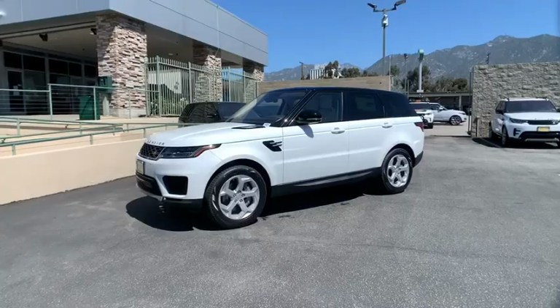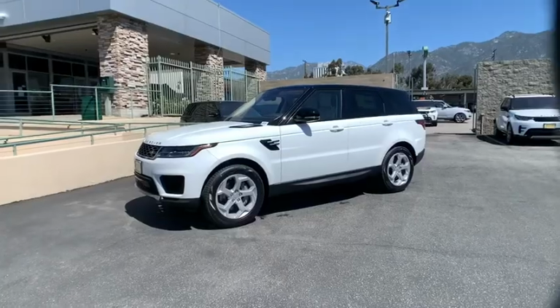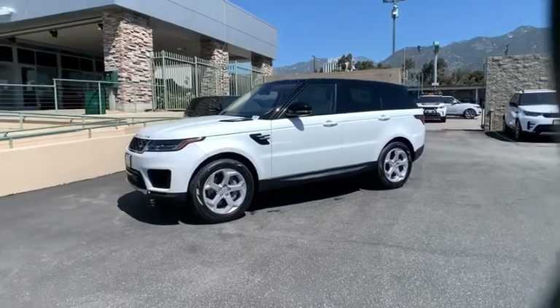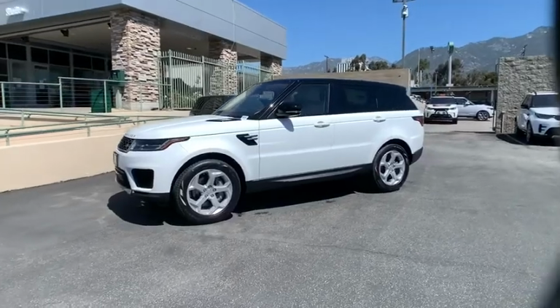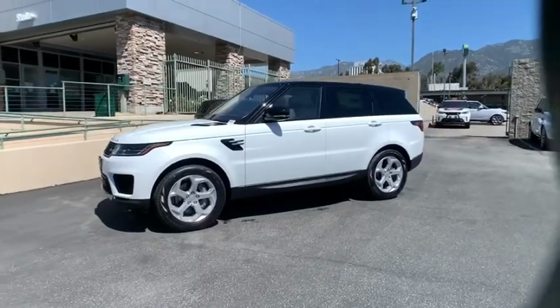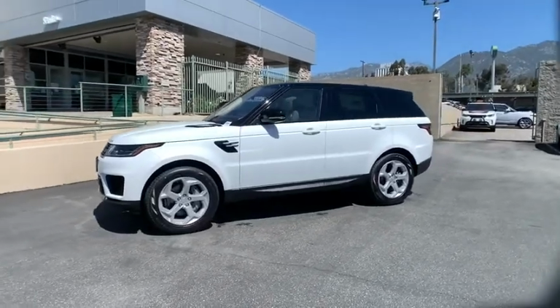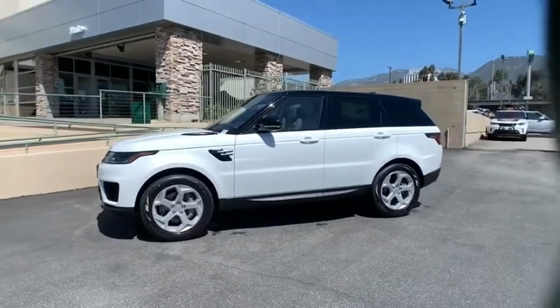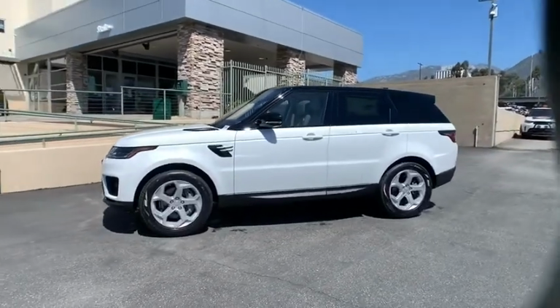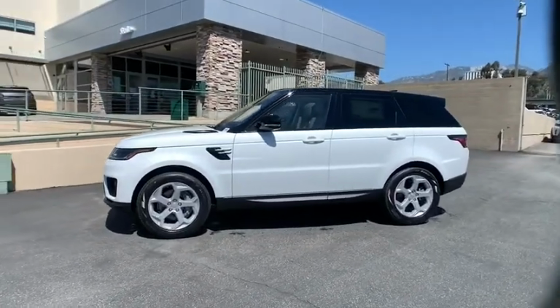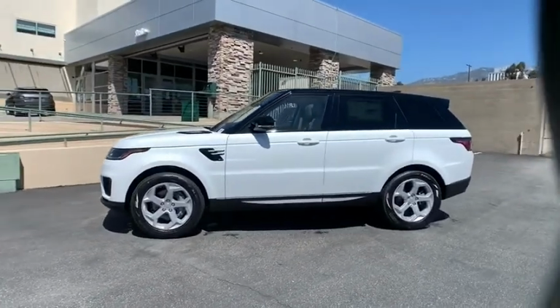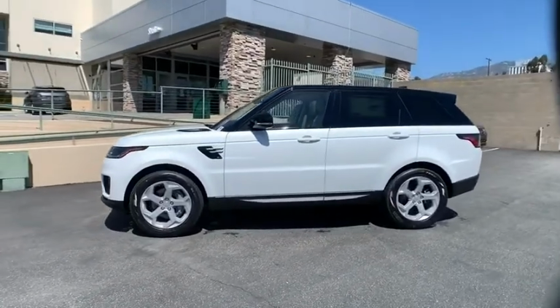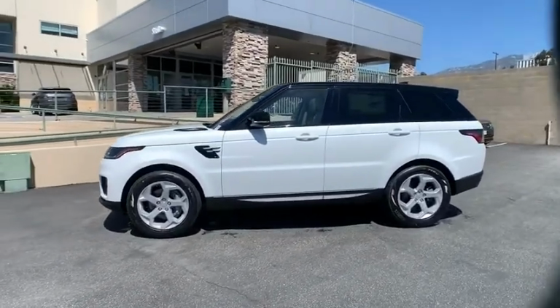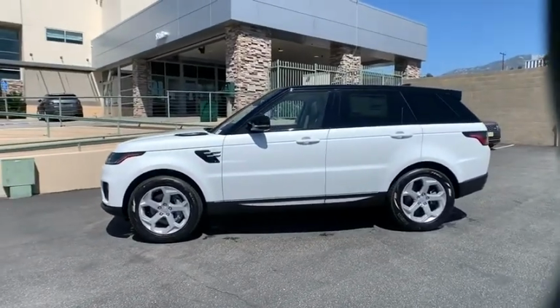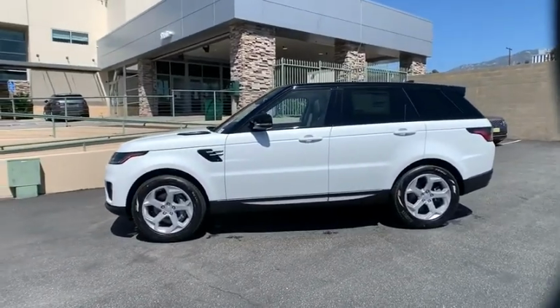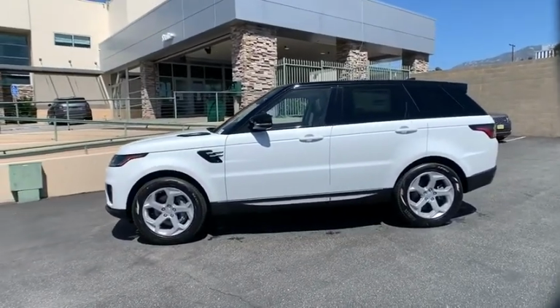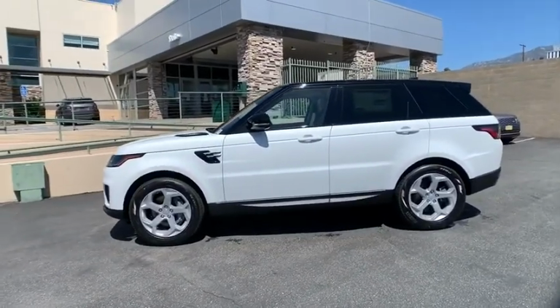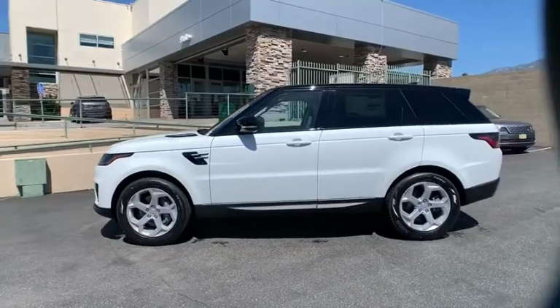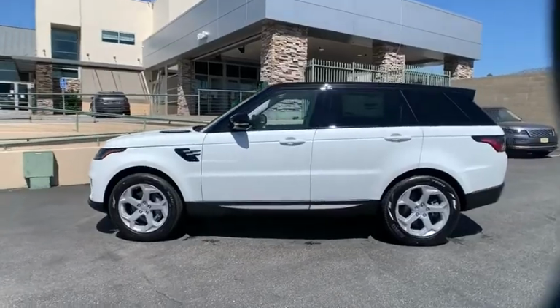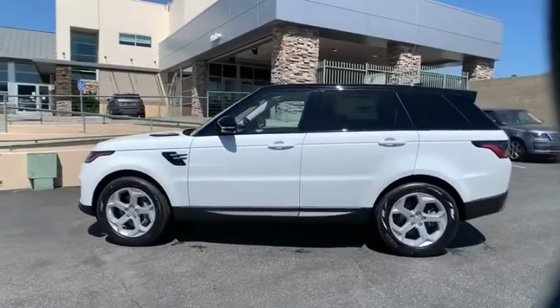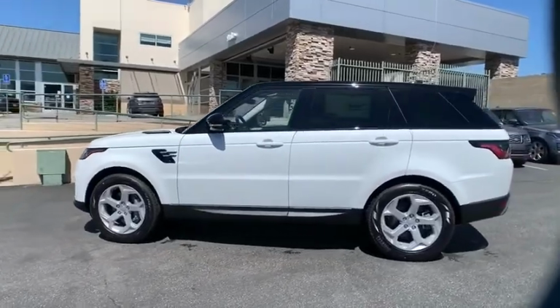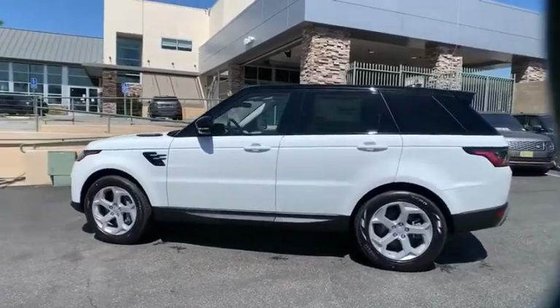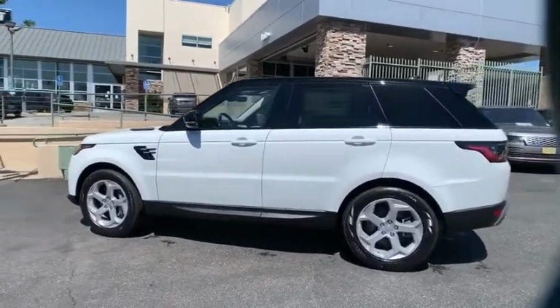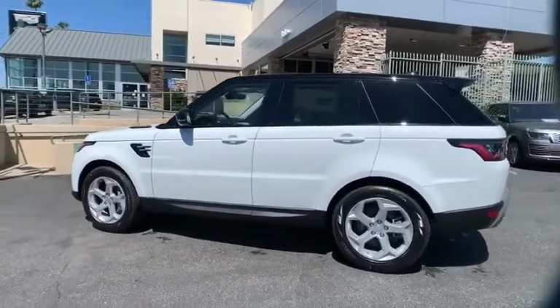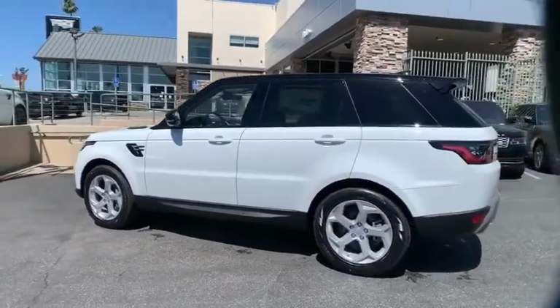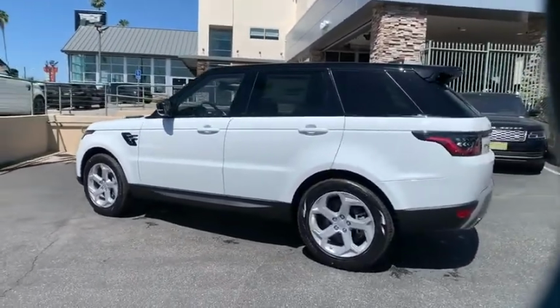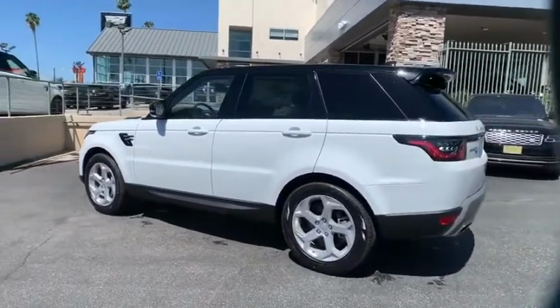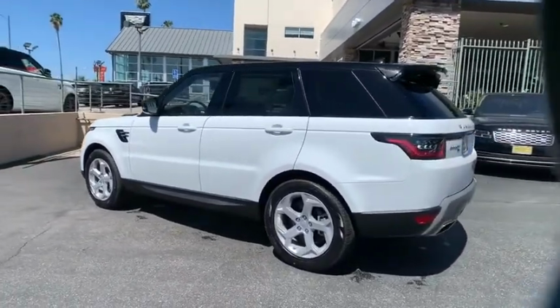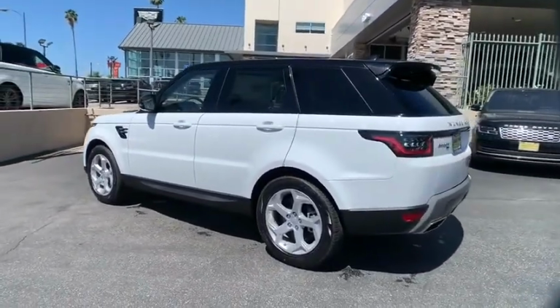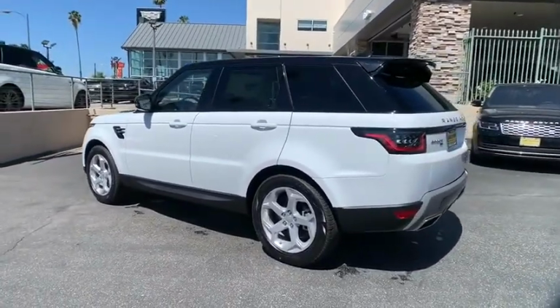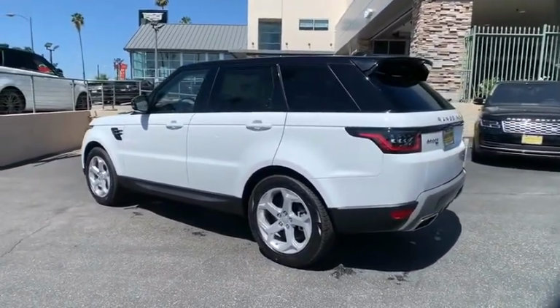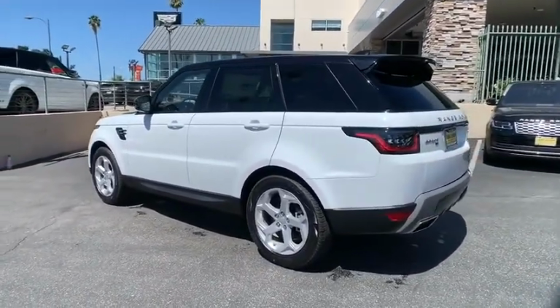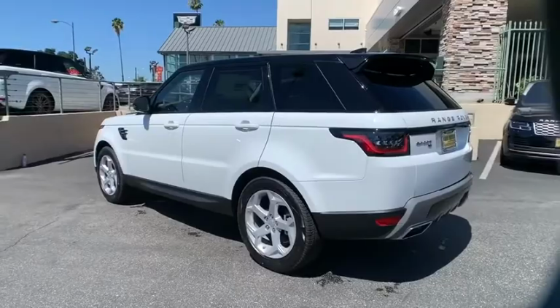You are going to love the 2020 Land Rover Range Rover Sport. Powered by intelligence, brilliance by design, Range Rover Sport is in a class of one.